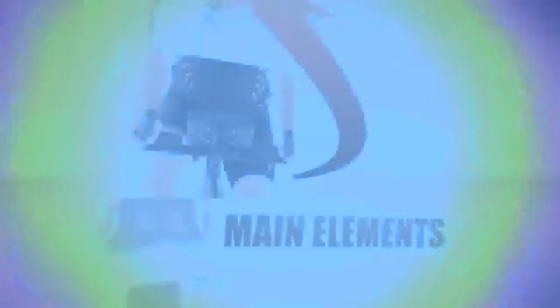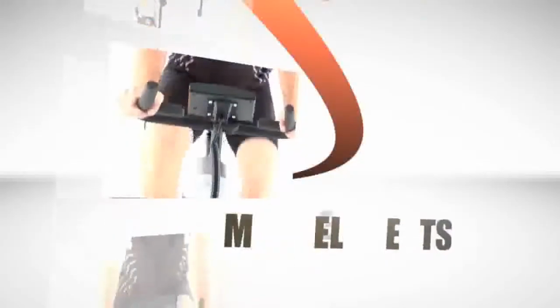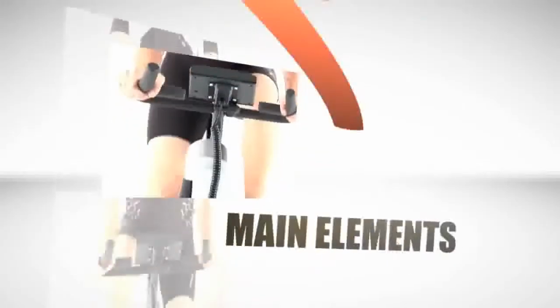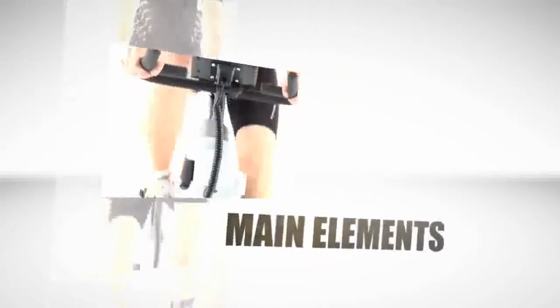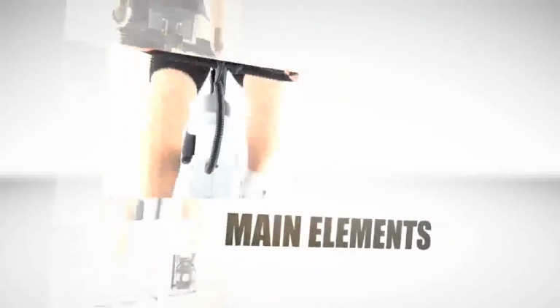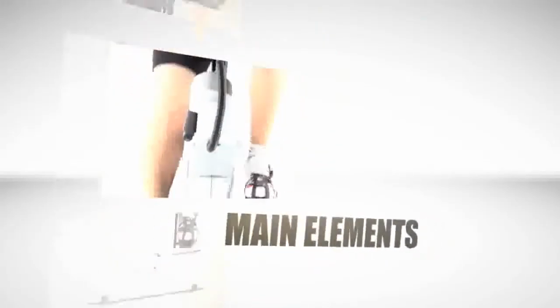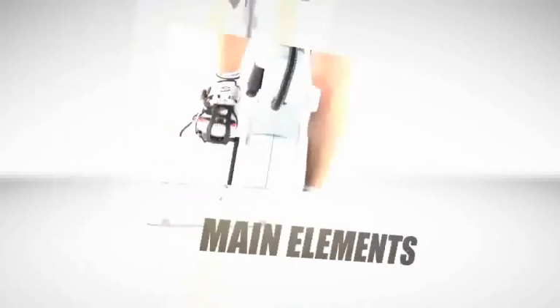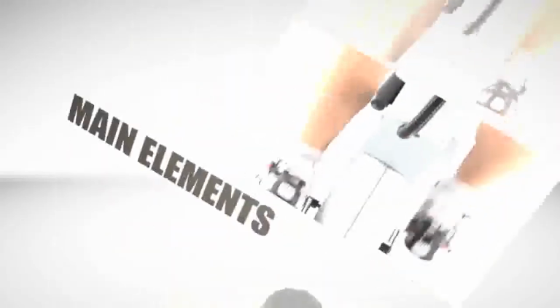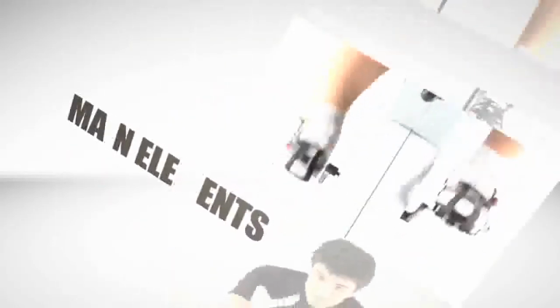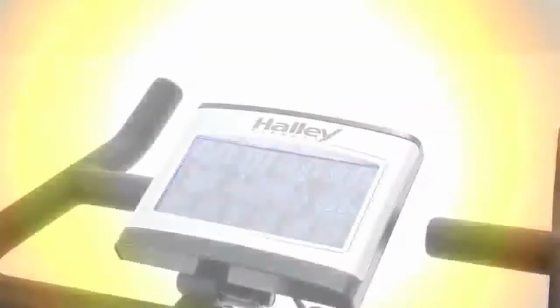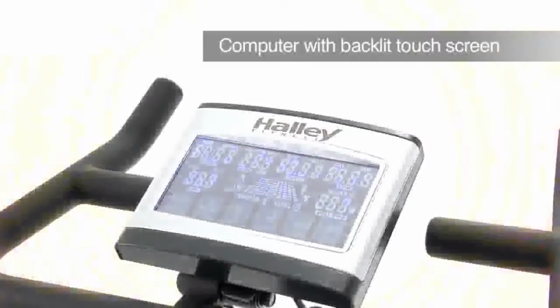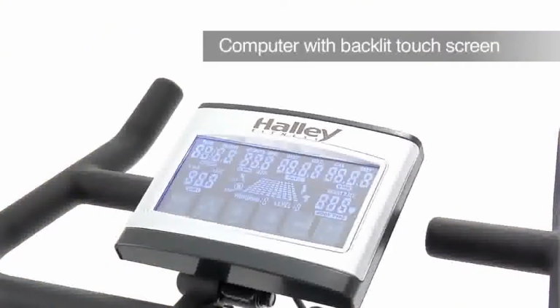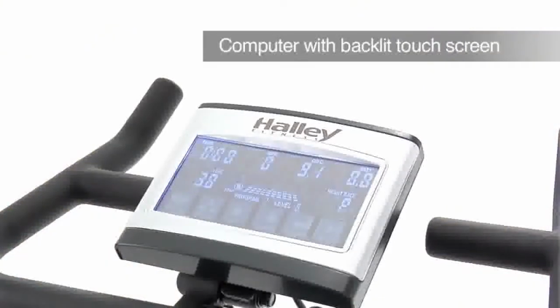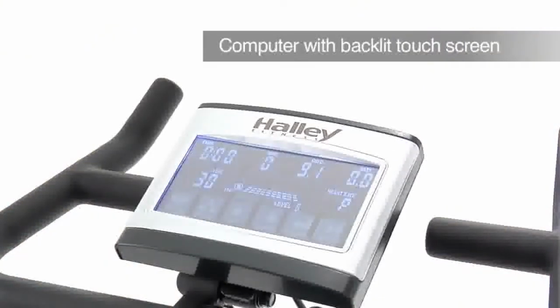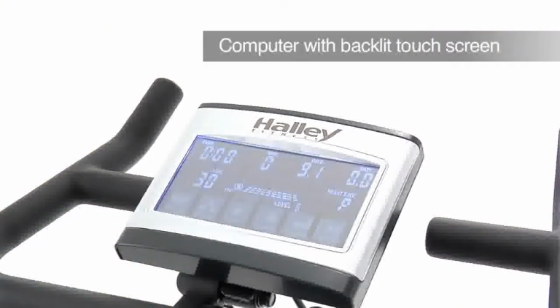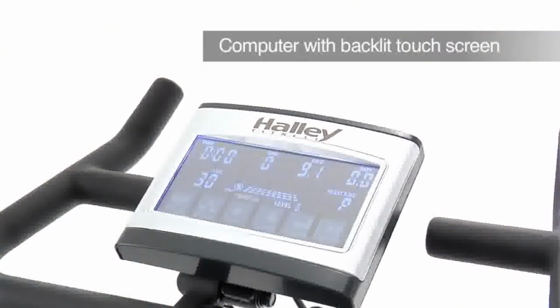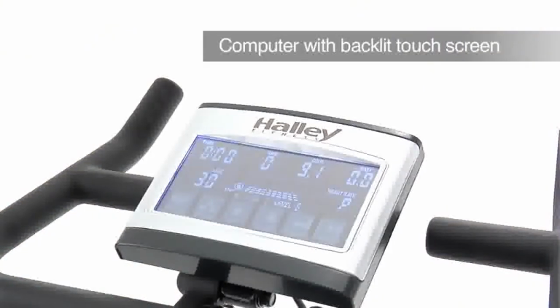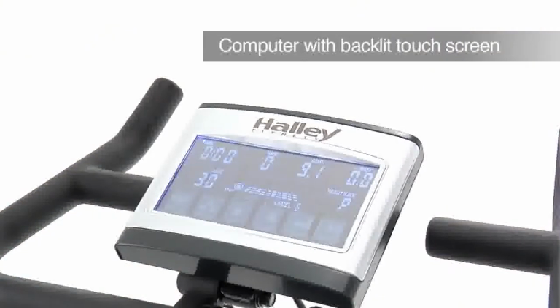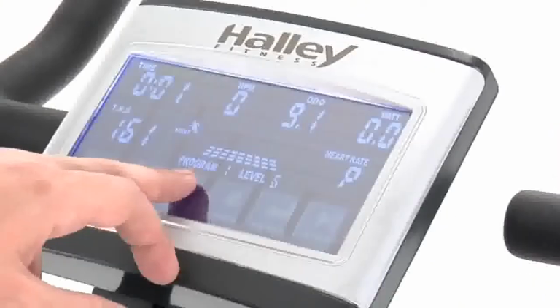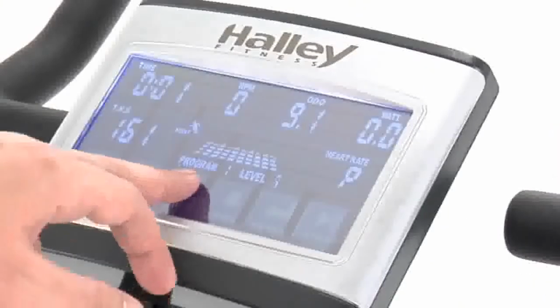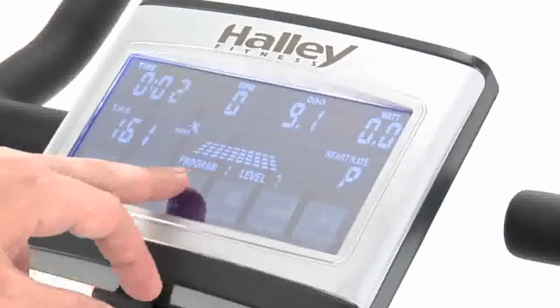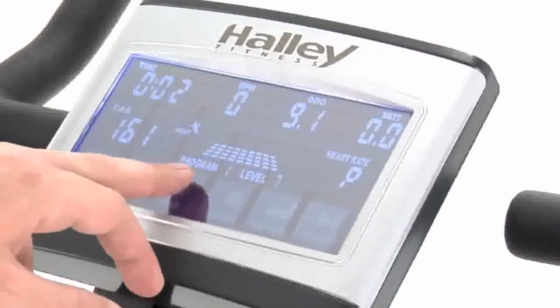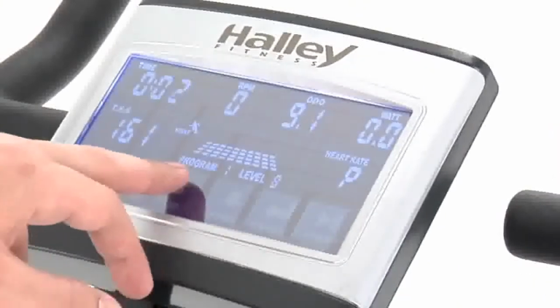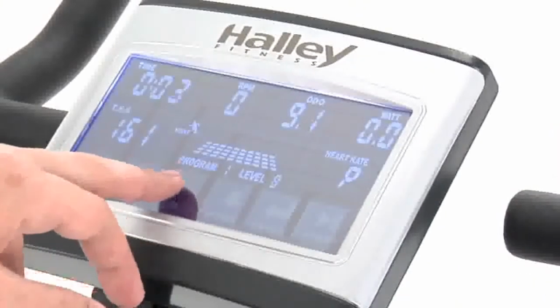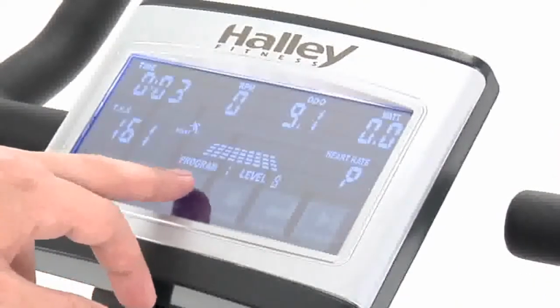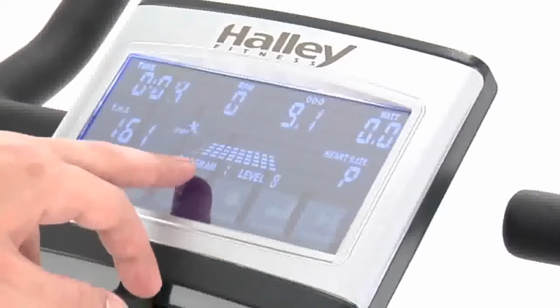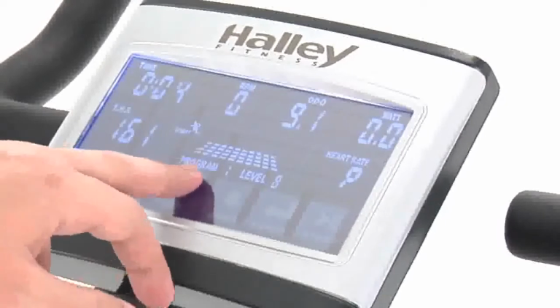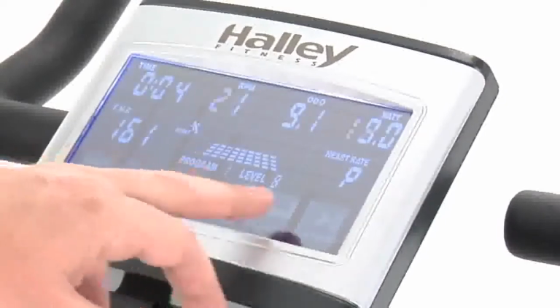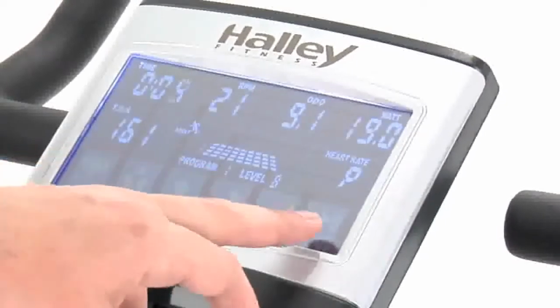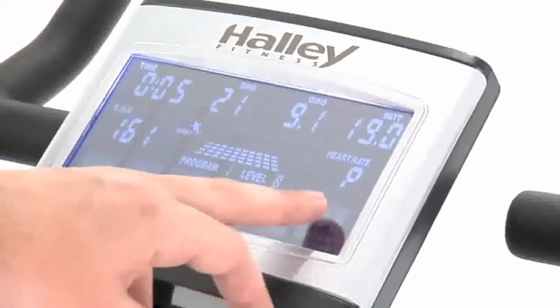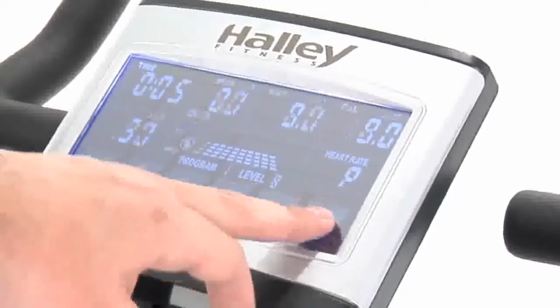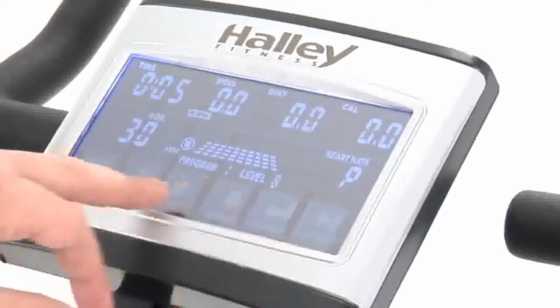The main elements of the Haley Dynamic Bike are: computer with backlit touchscreen. The computer is used to select the training program and view your data at all times.